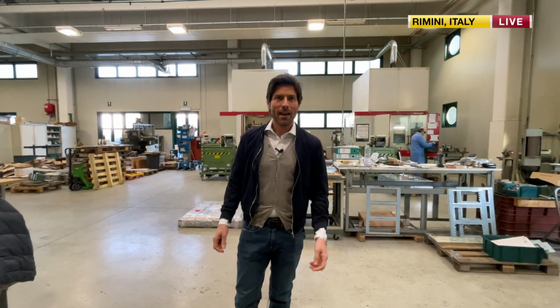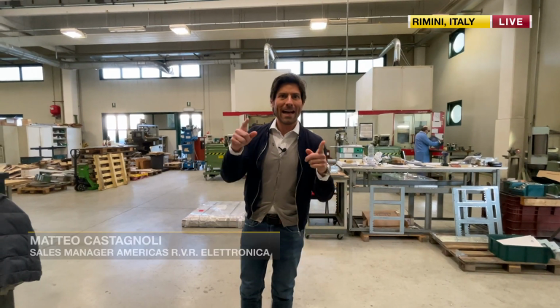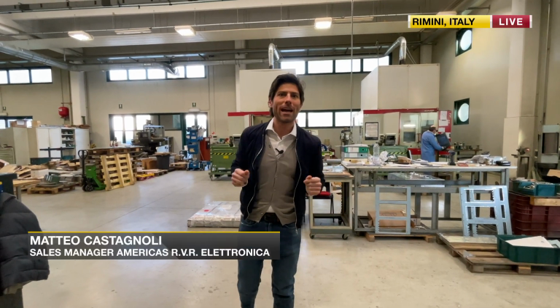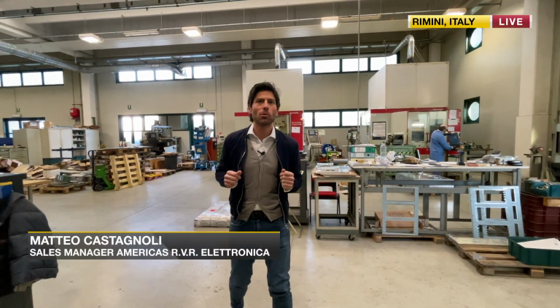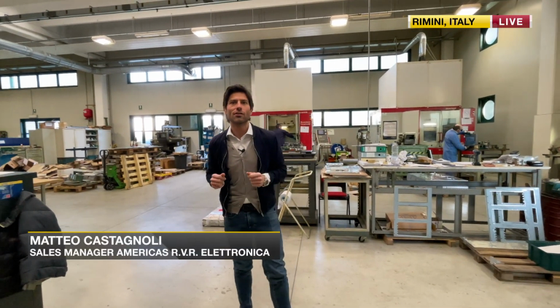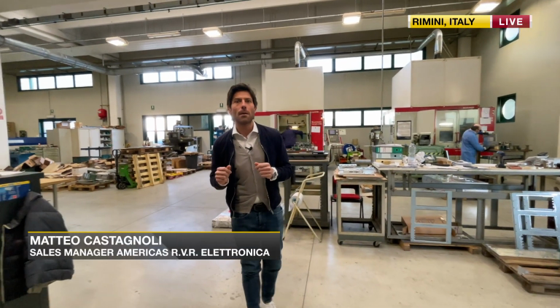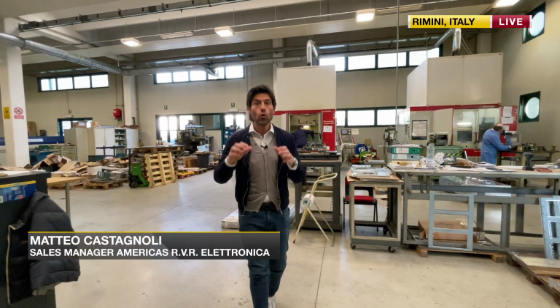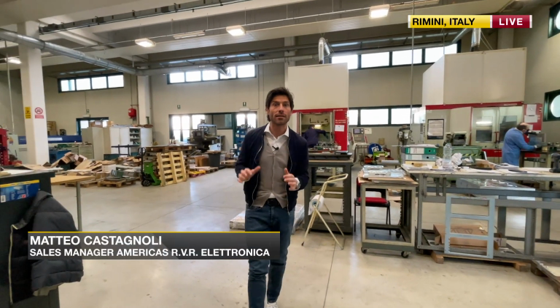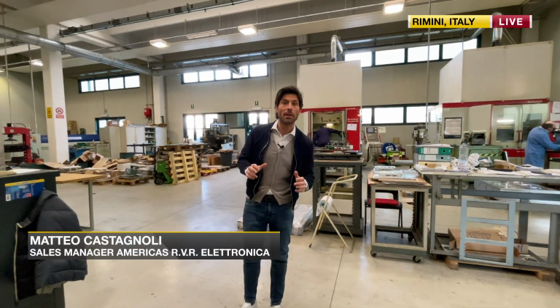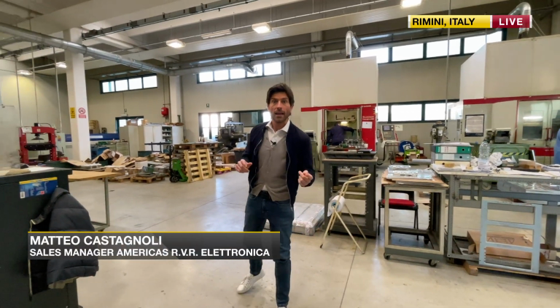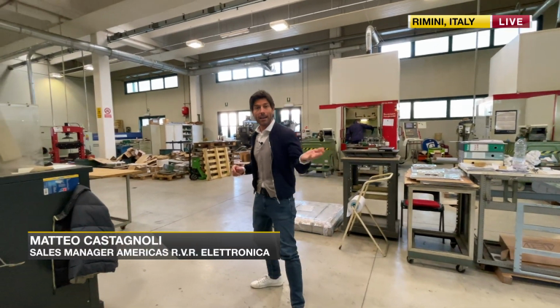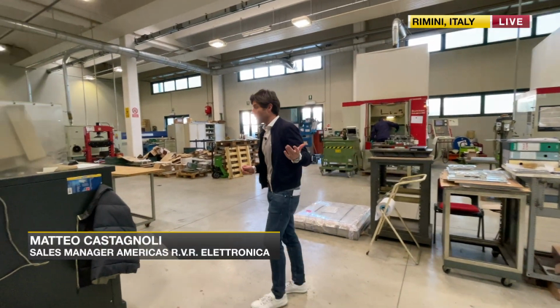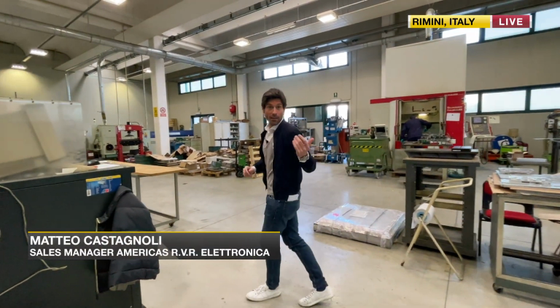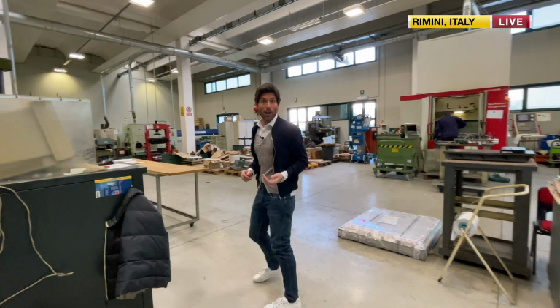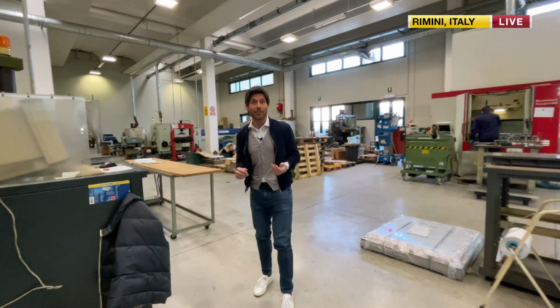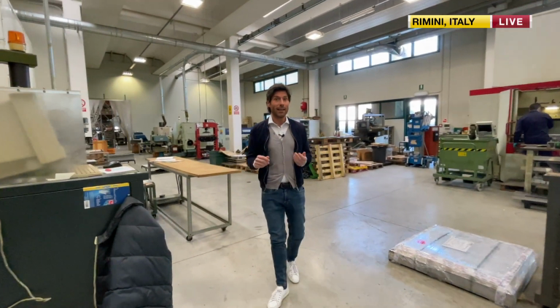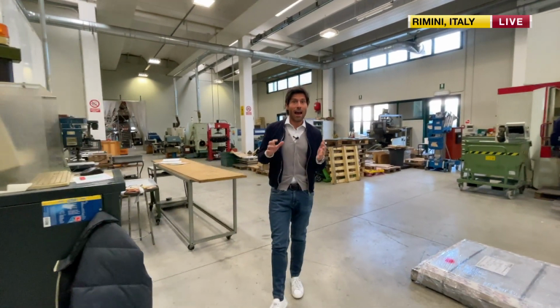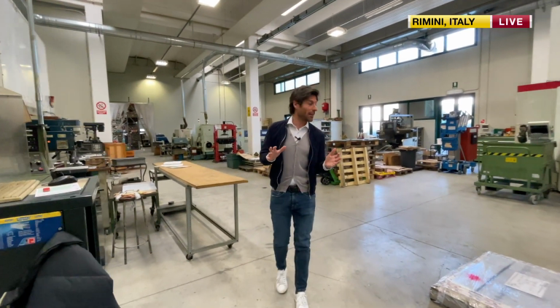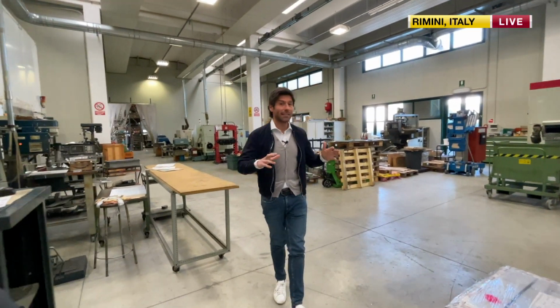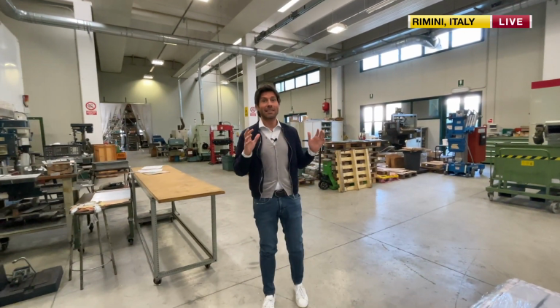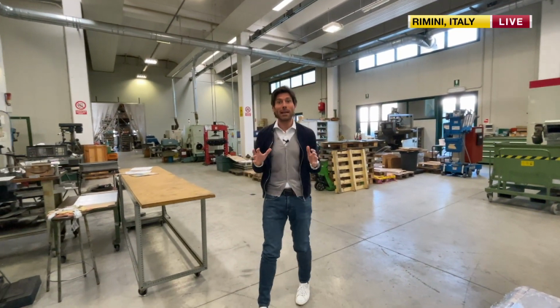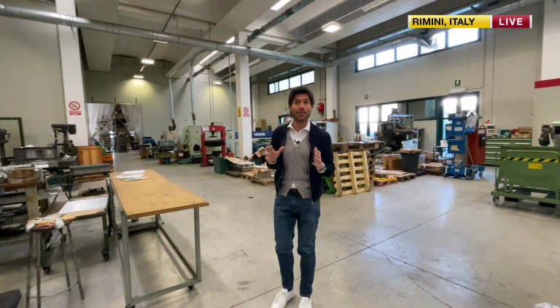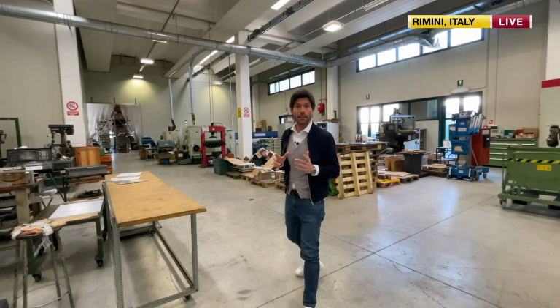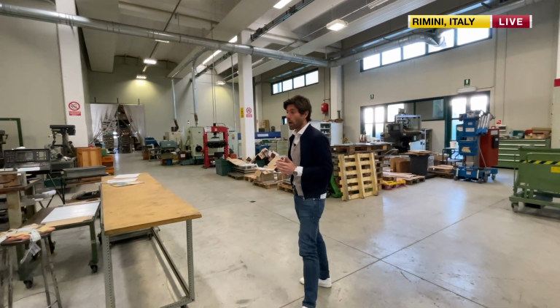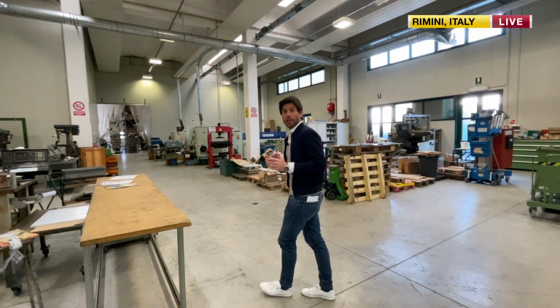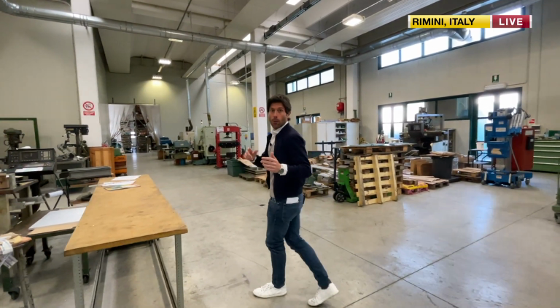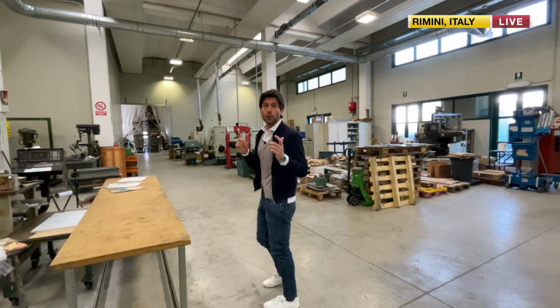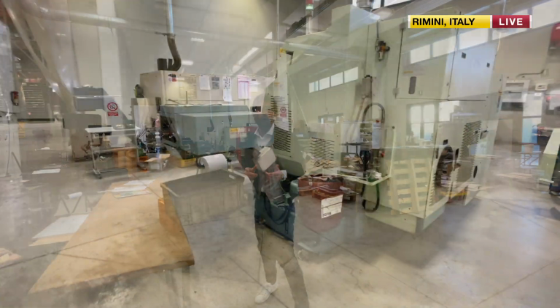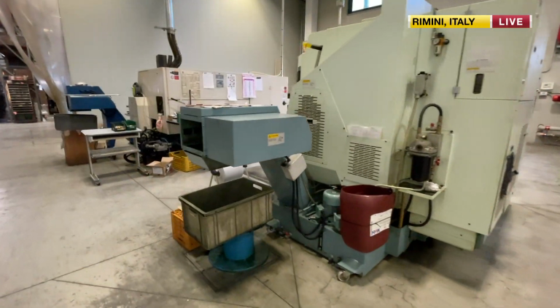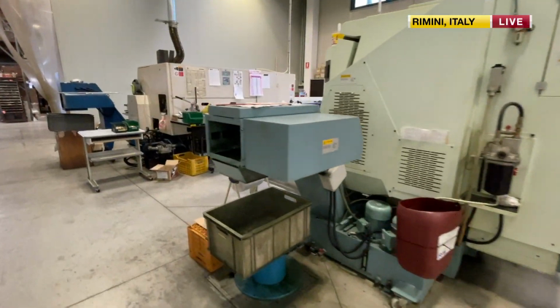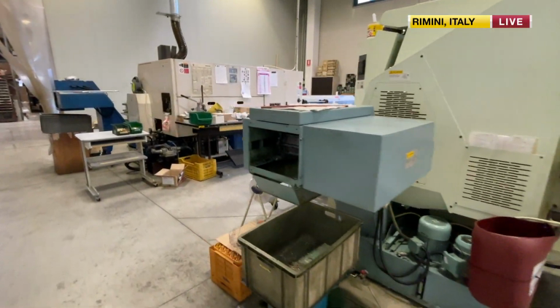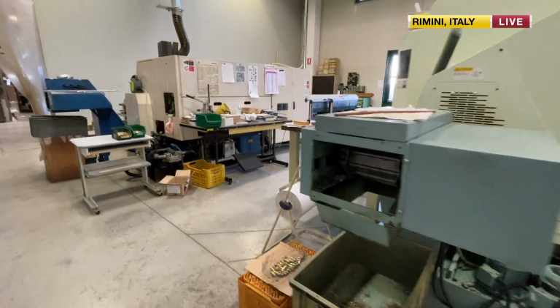We are in production center number two, inside the building. Coming here, we are going to see everything that is taking place in the company where we manufacture high-power transmitters.